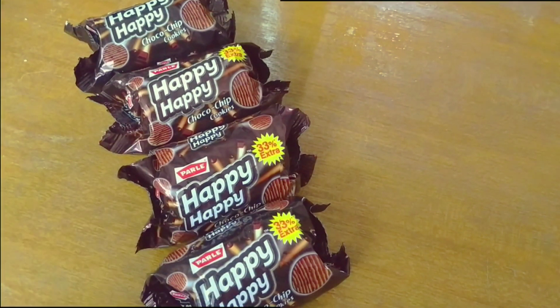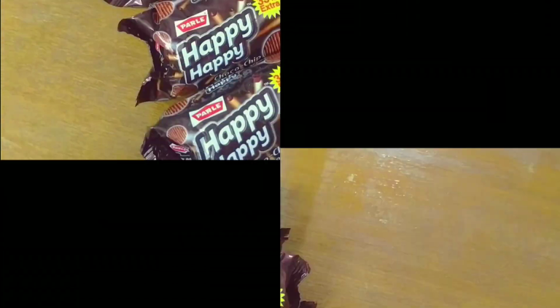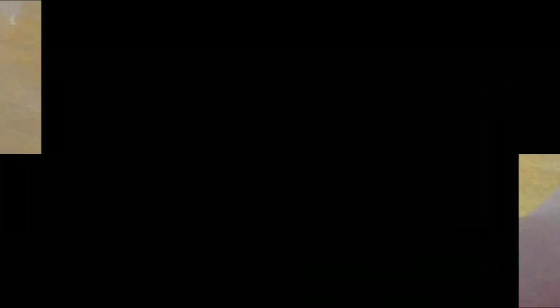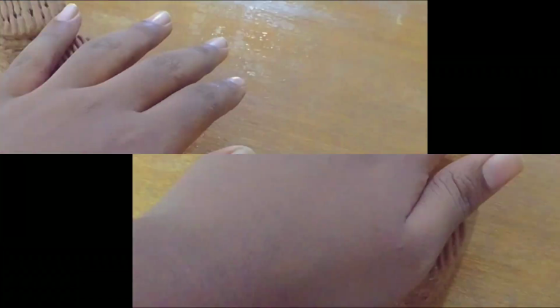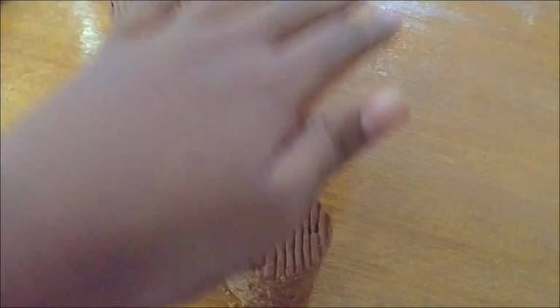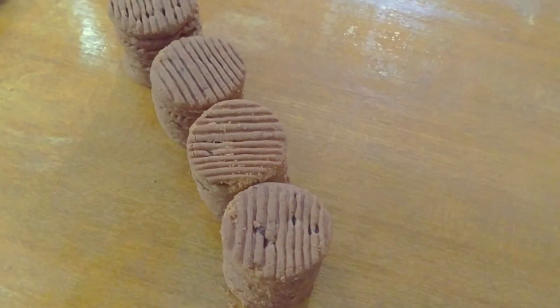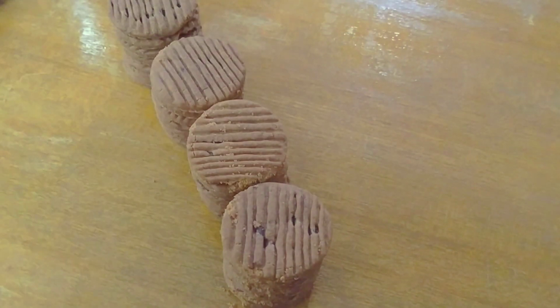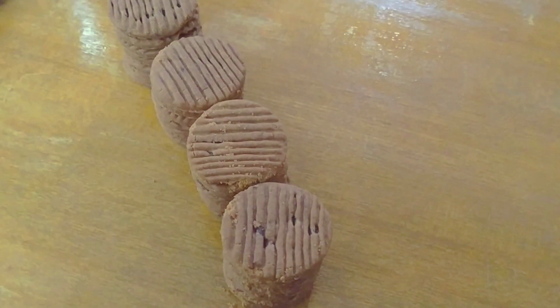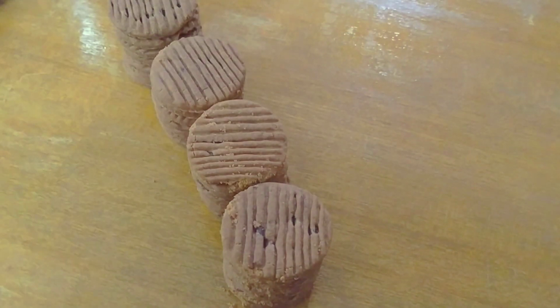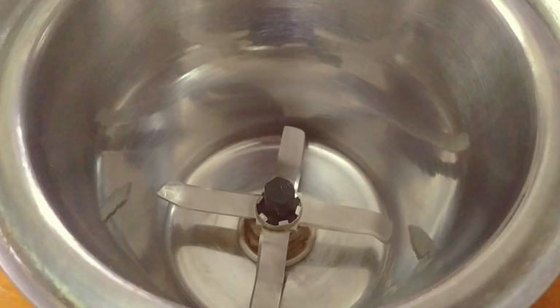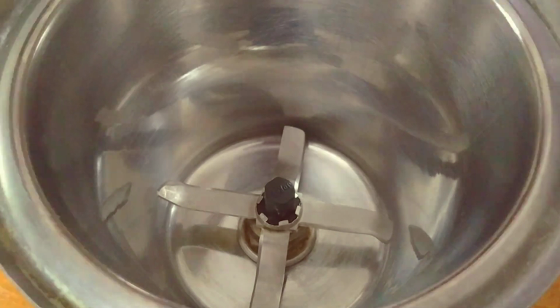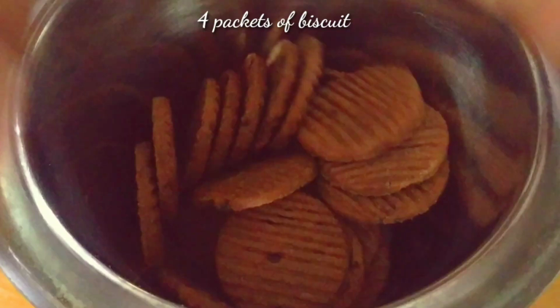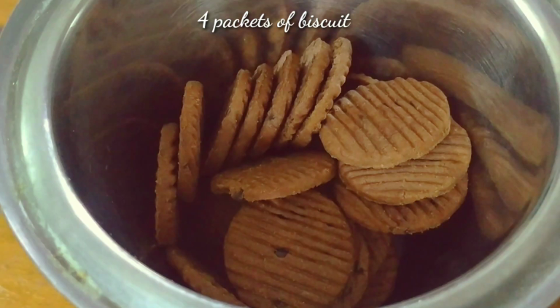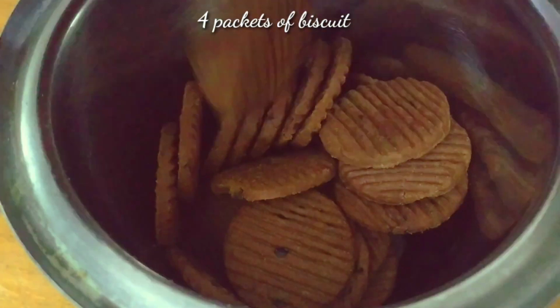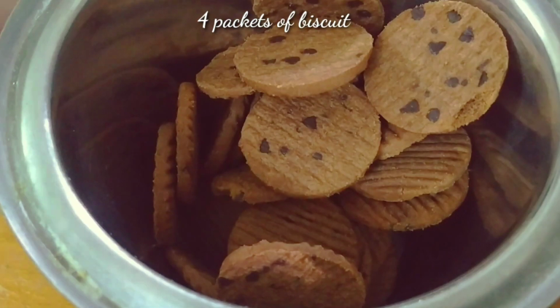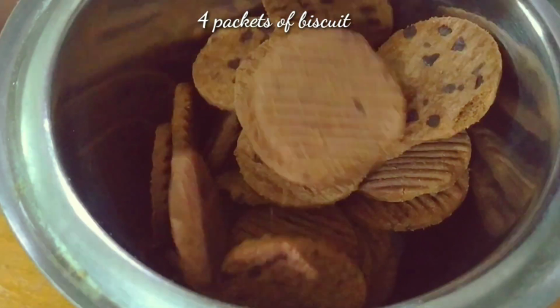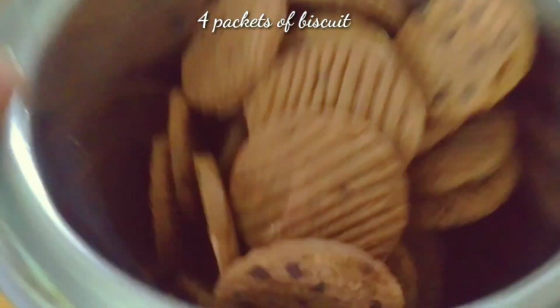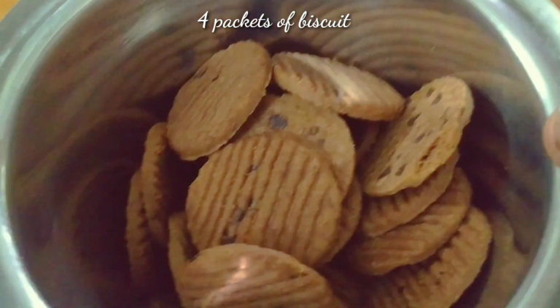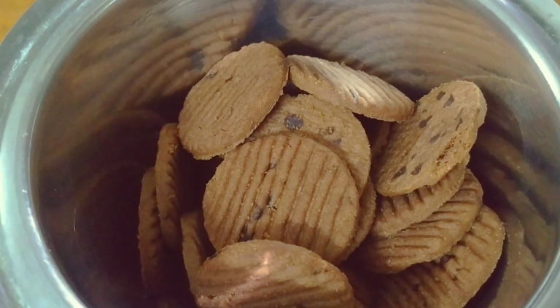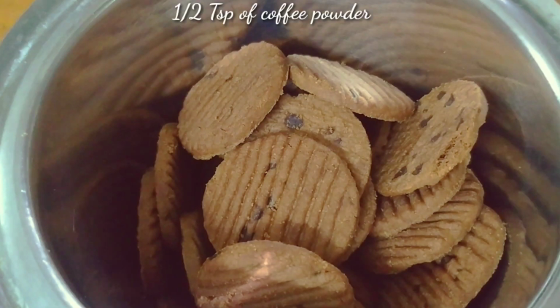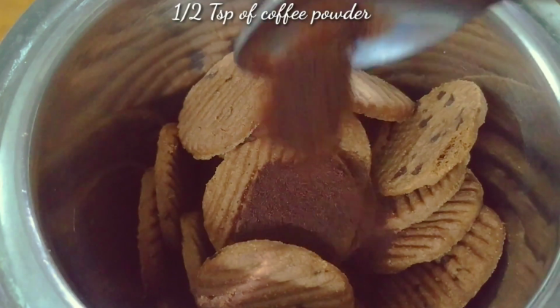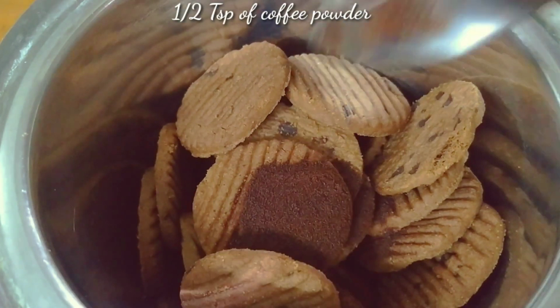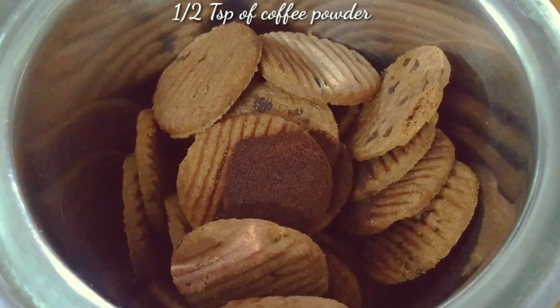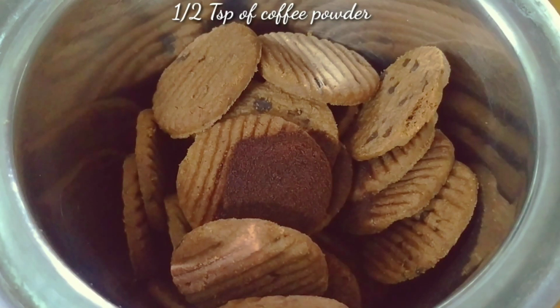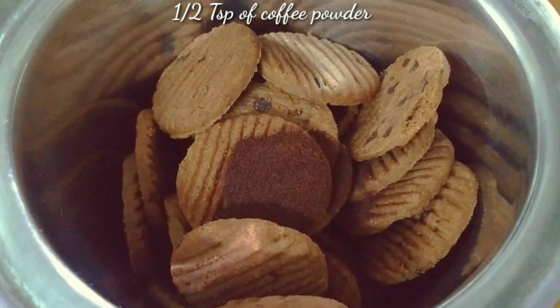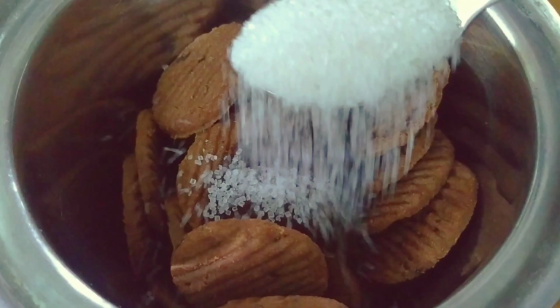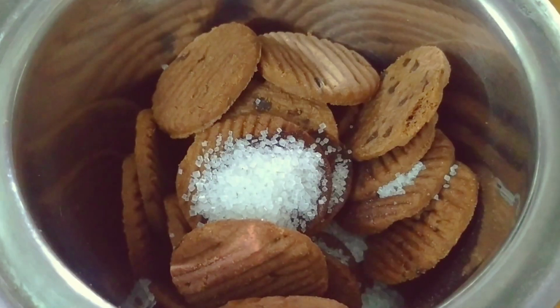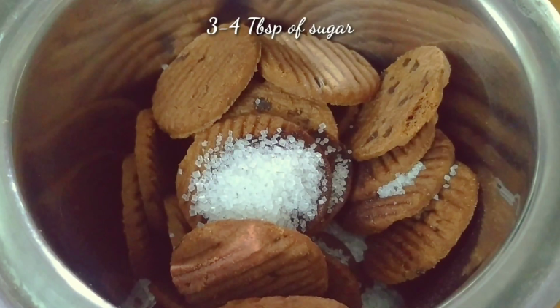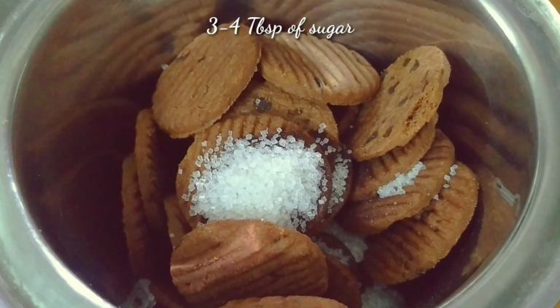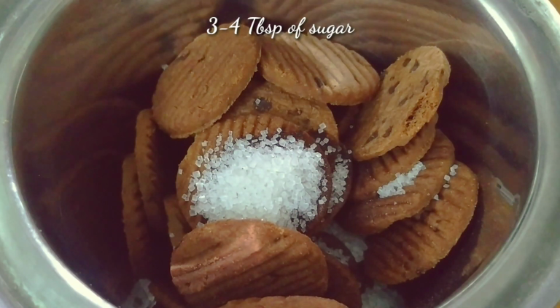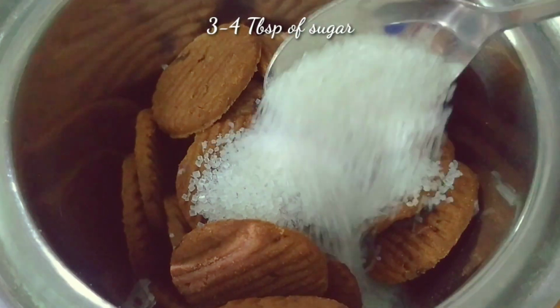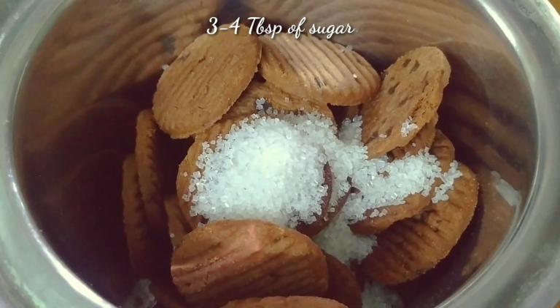We don't need any oven to make it — we'll use a pressure cooker. I've taken four packets of the biscuit, put them in a jar blender, and I'm going to add half a teaspoon of coffee powder and two to four tablespoons of sugar, then blend it.